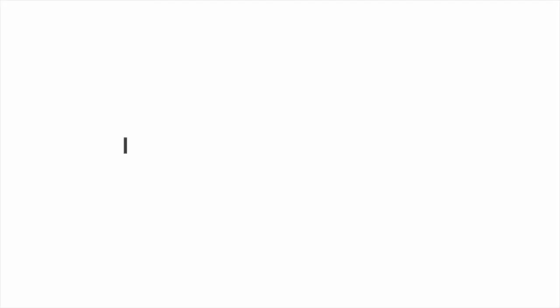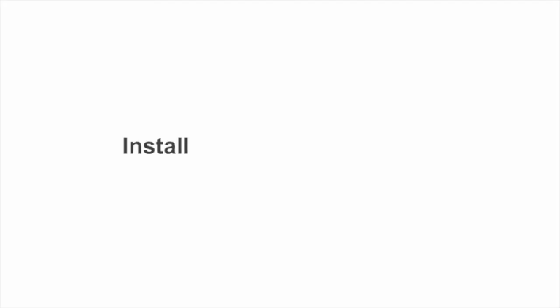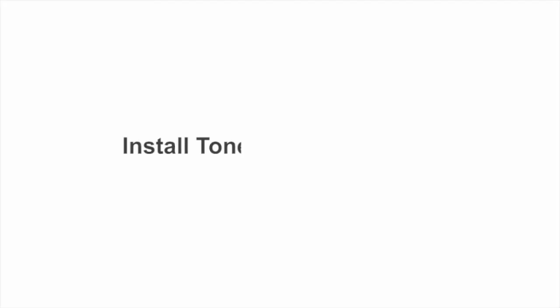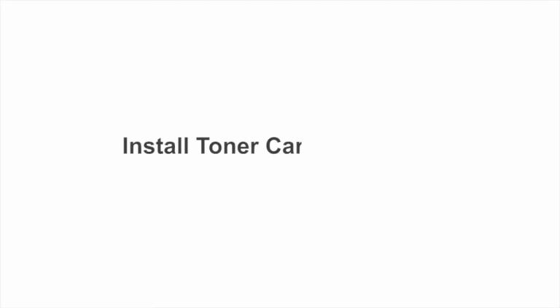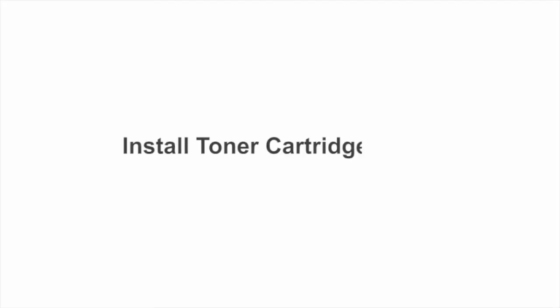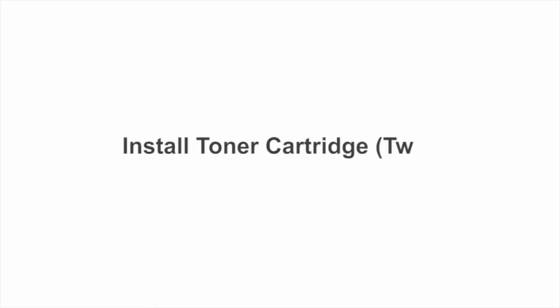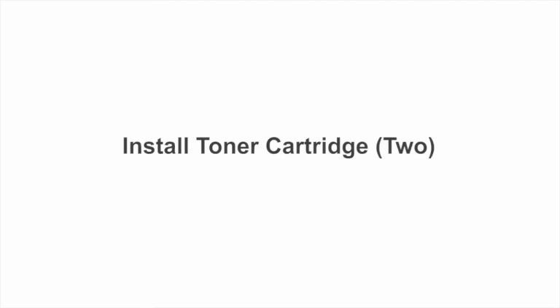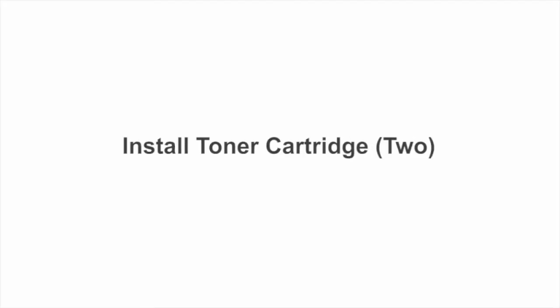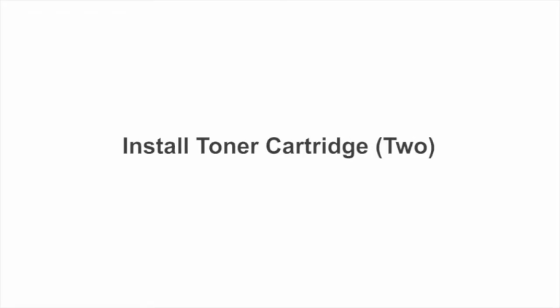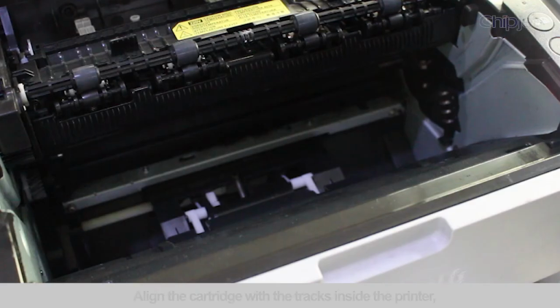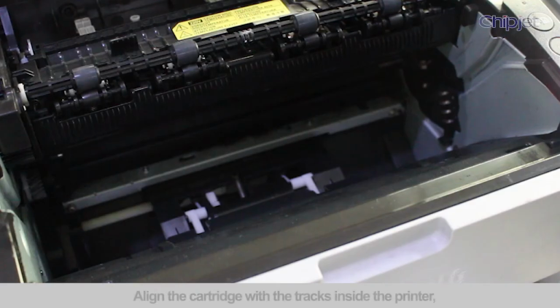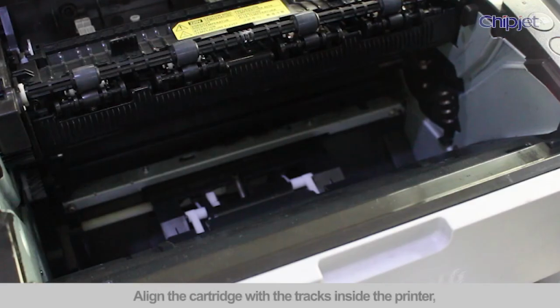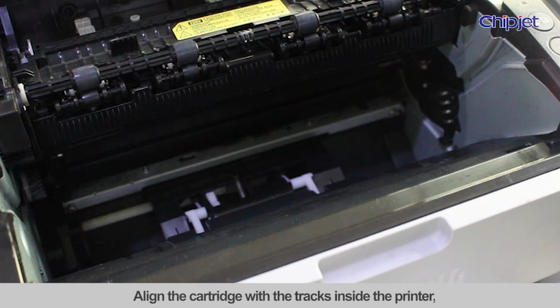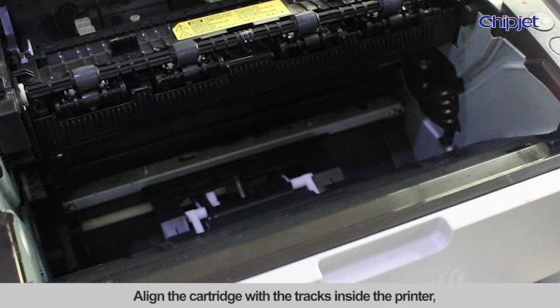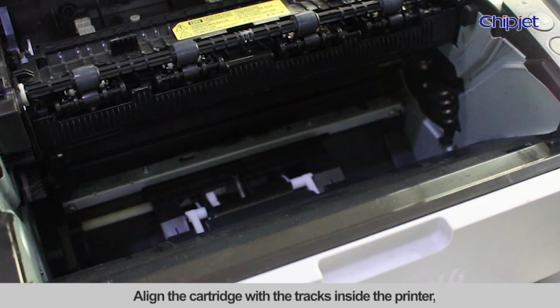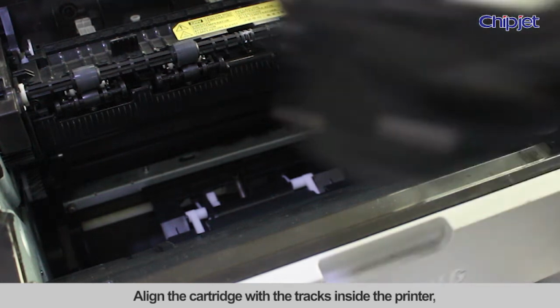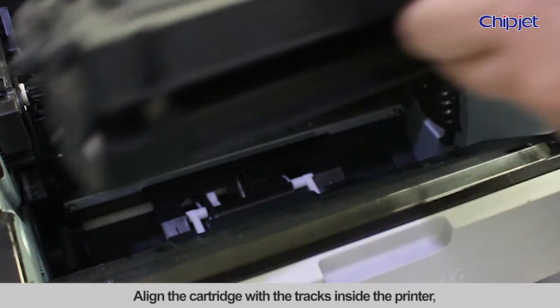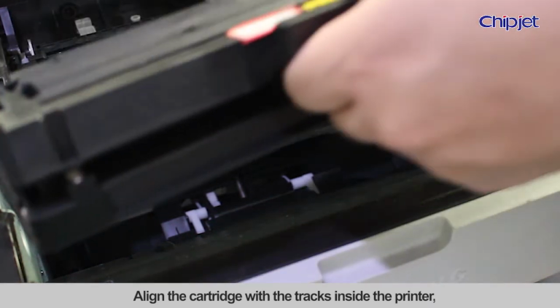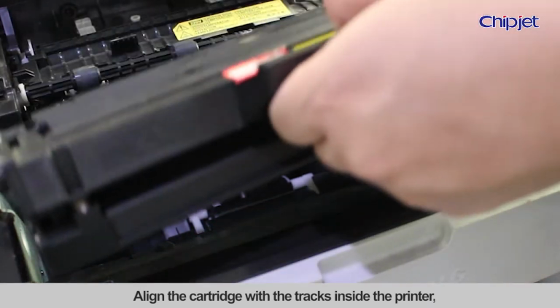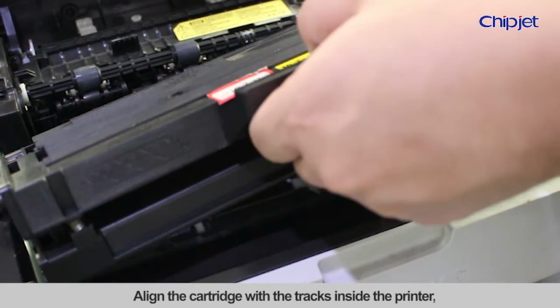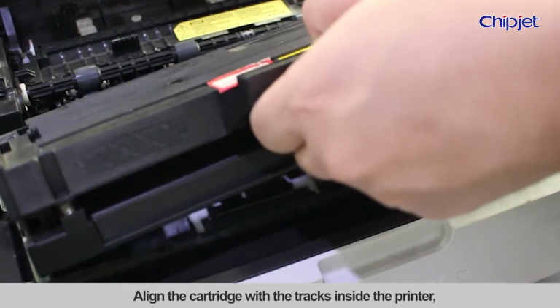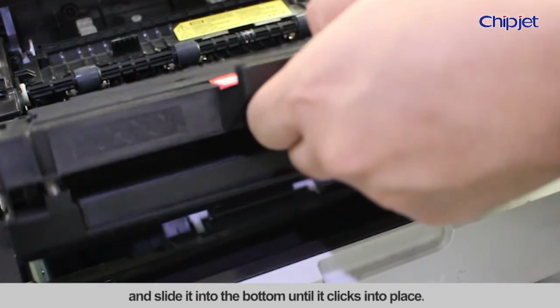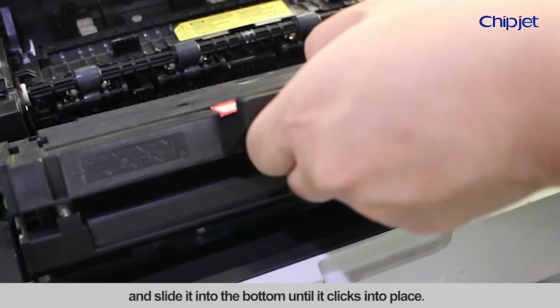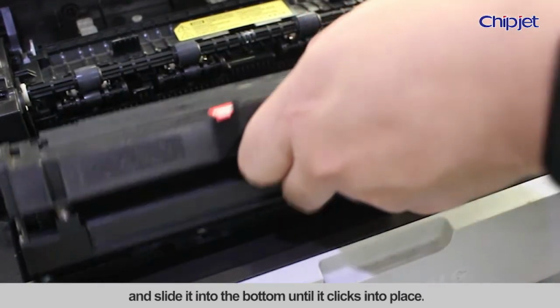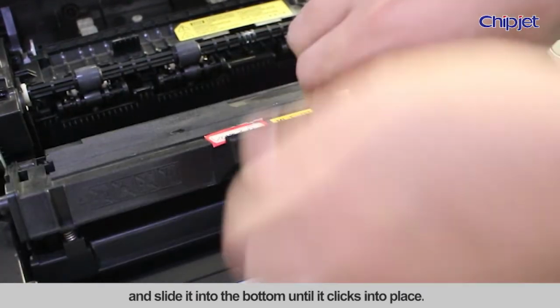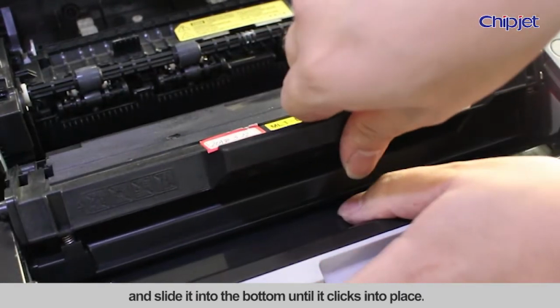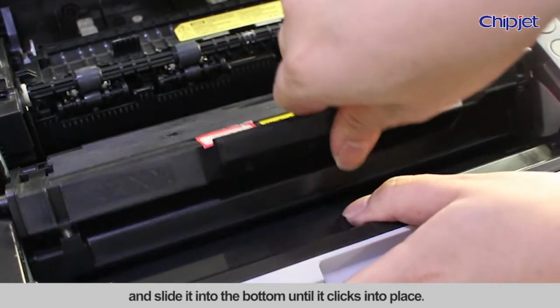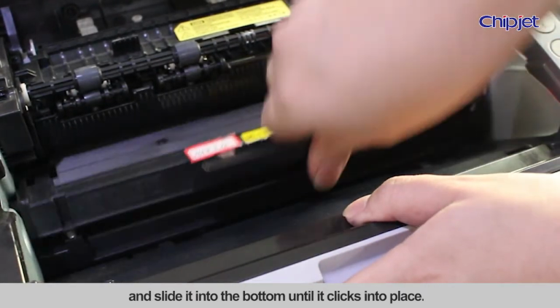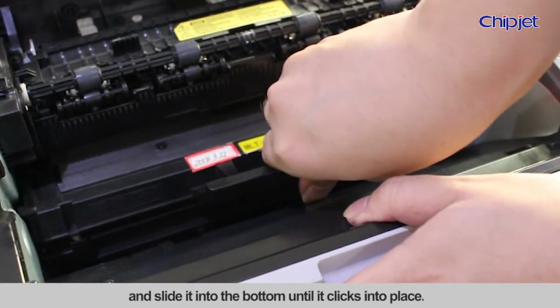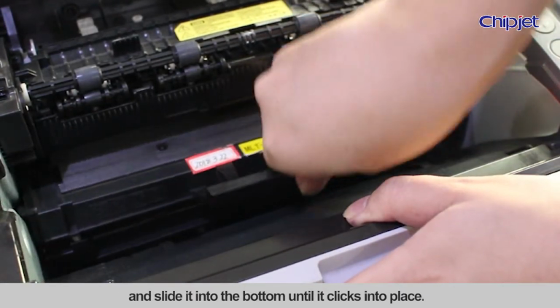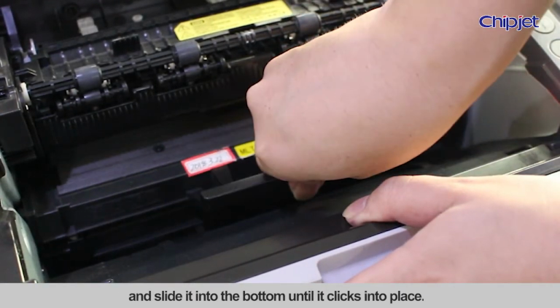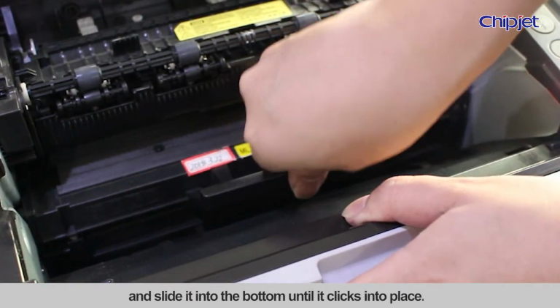Install toner cartridge 2. Align the cartridge with the tracks inside the printer and slide it into the bottom until it clicks into place.